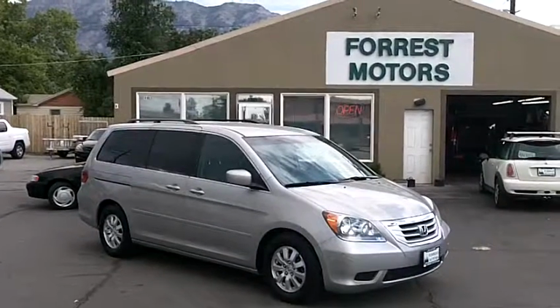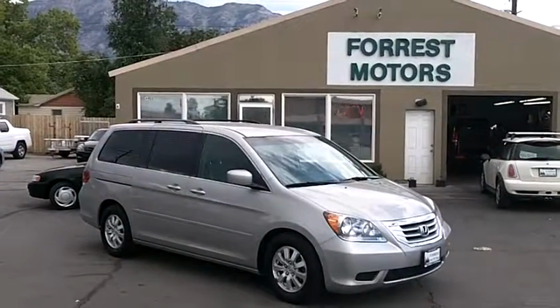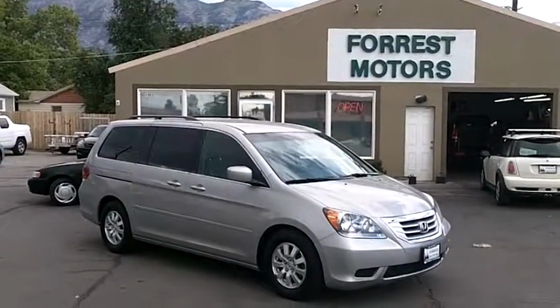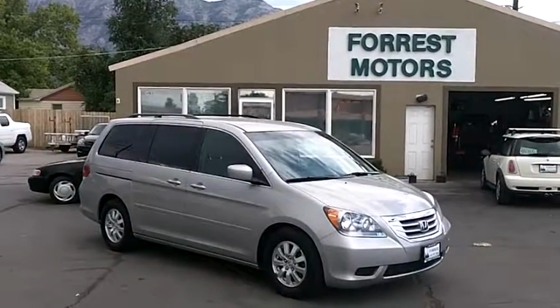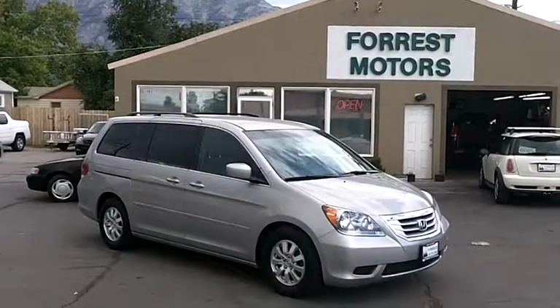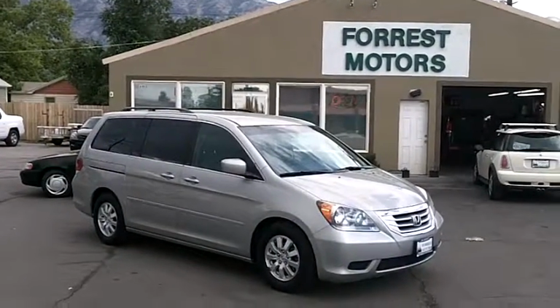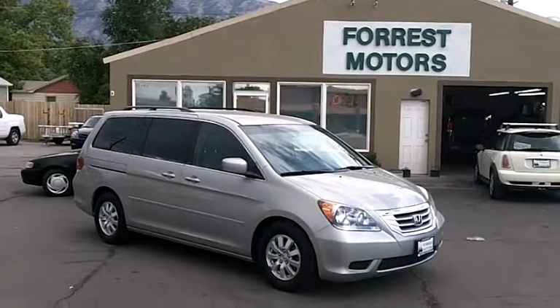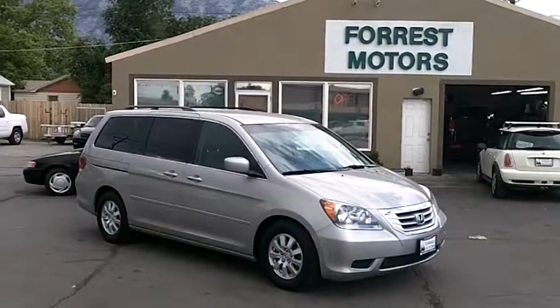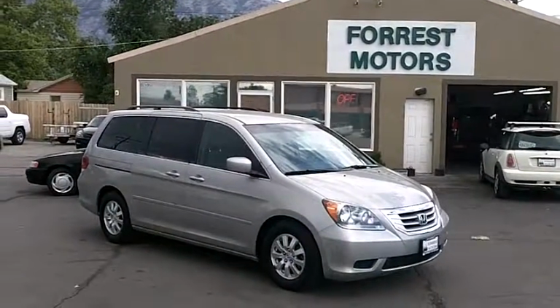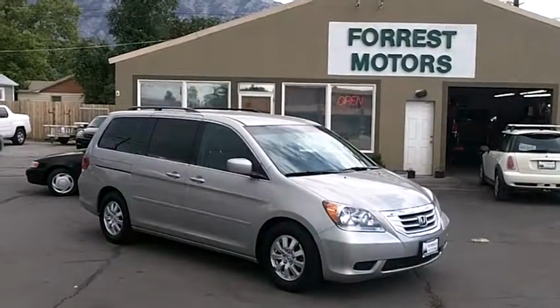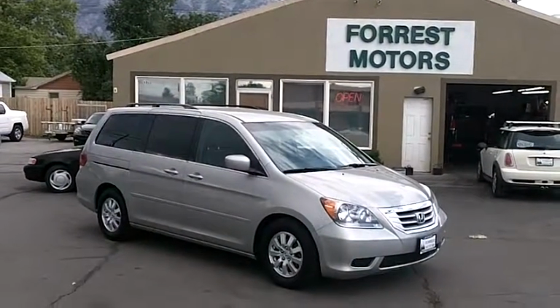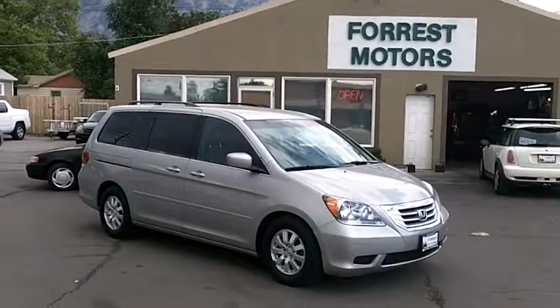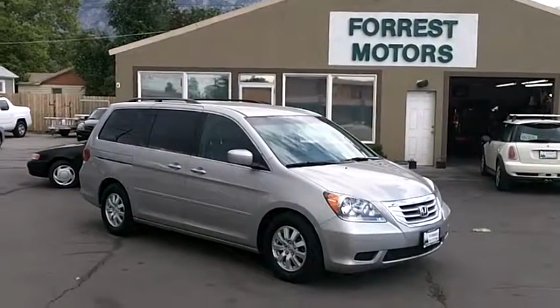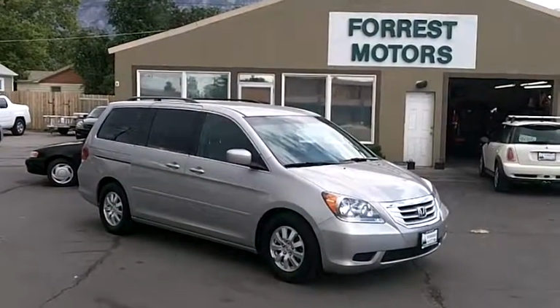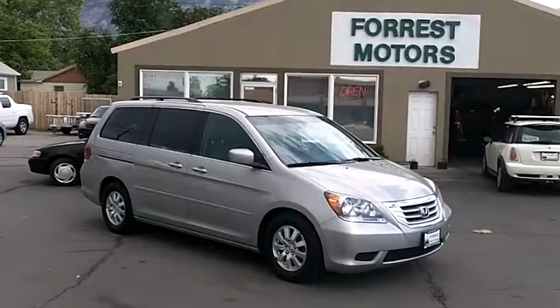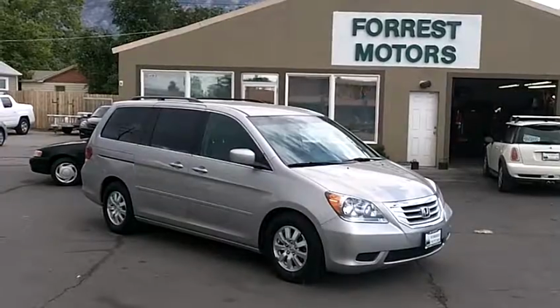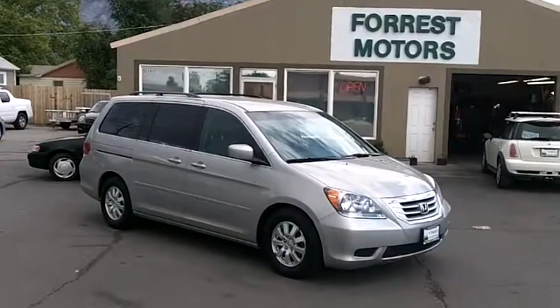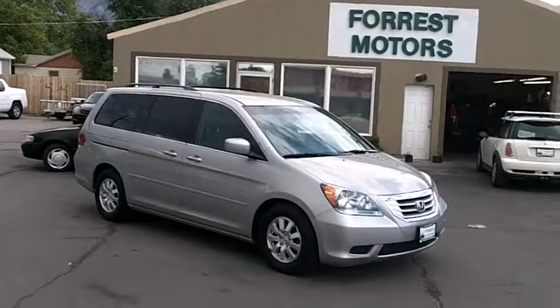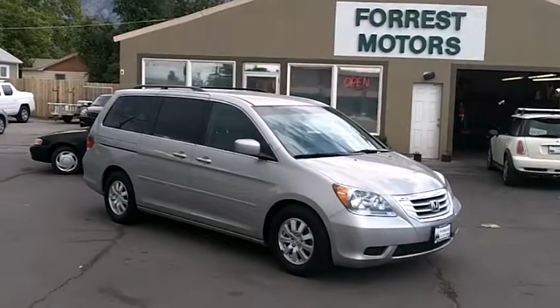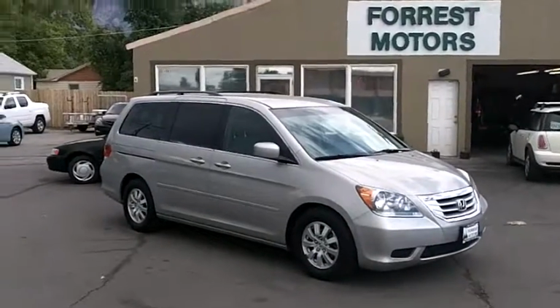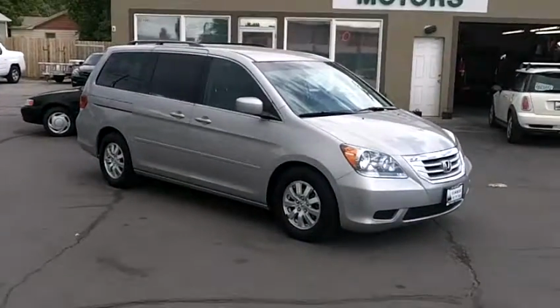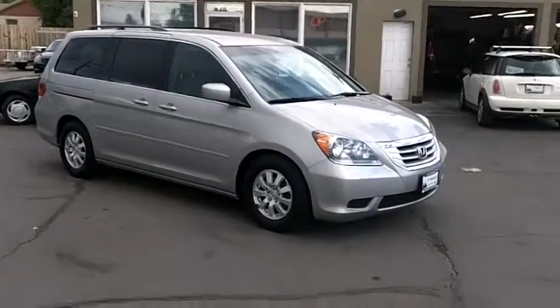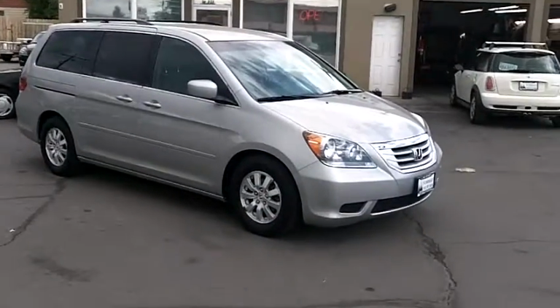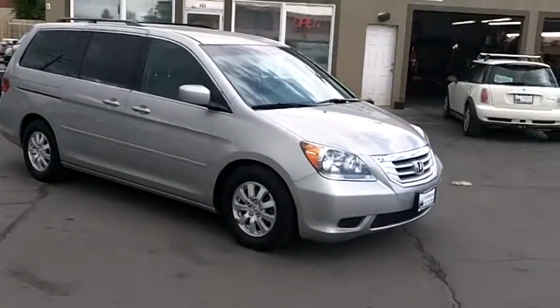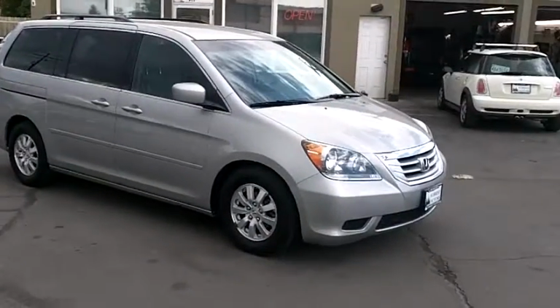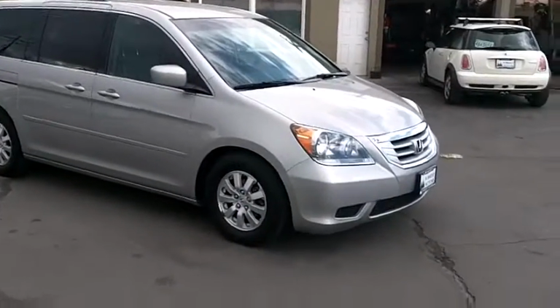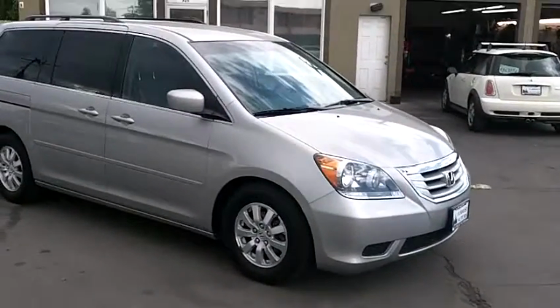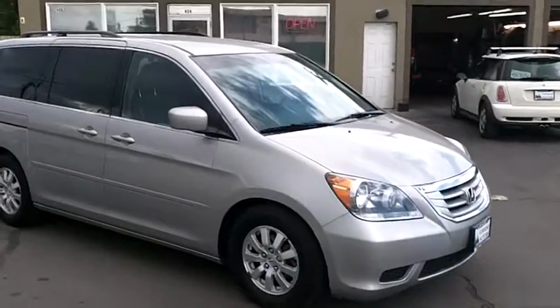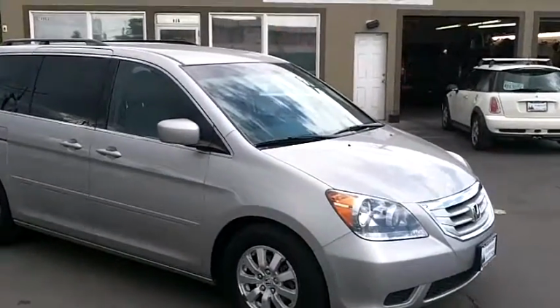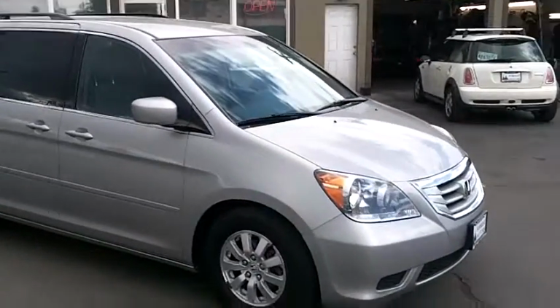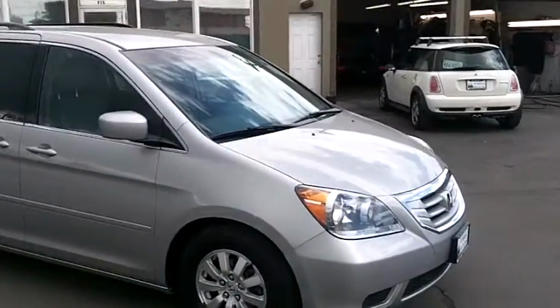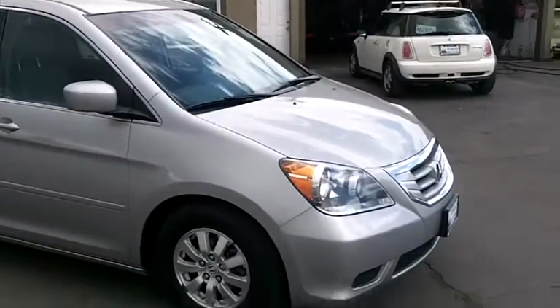2009 Honda Odyssey EX with 24,000 miles. This Odyssey is in very clean condition.